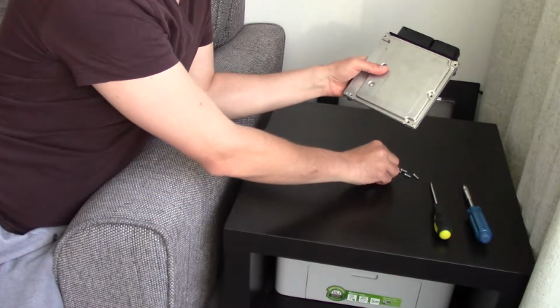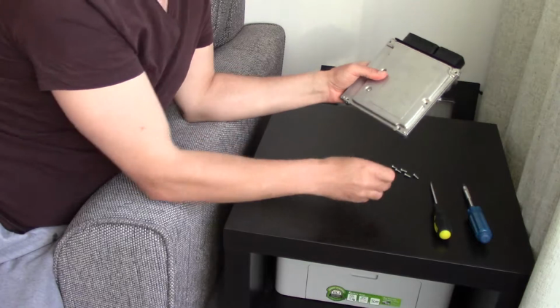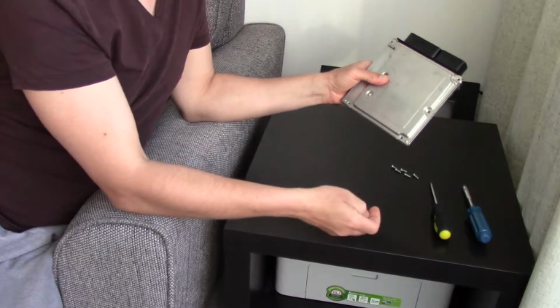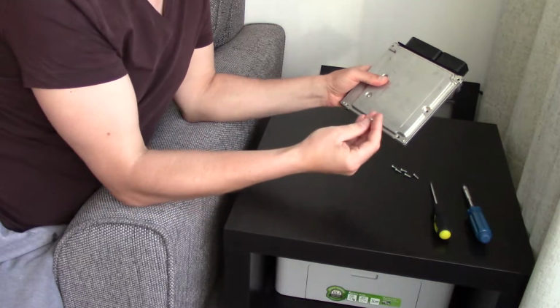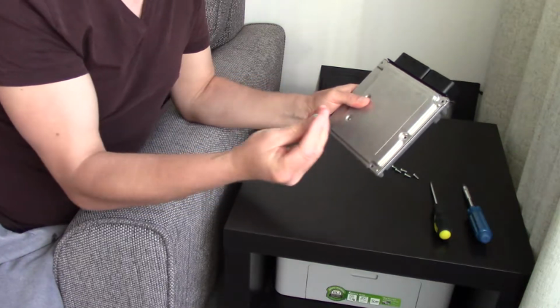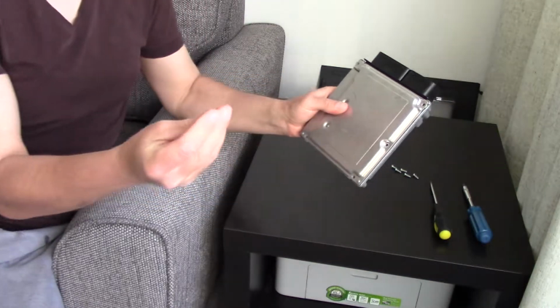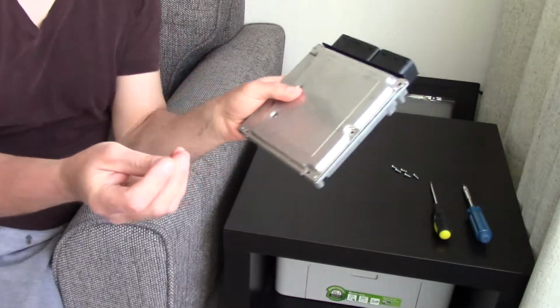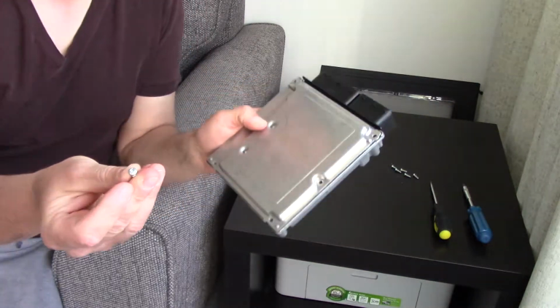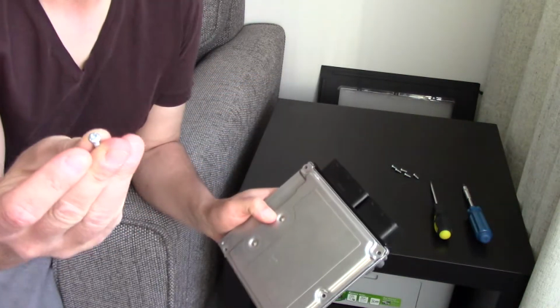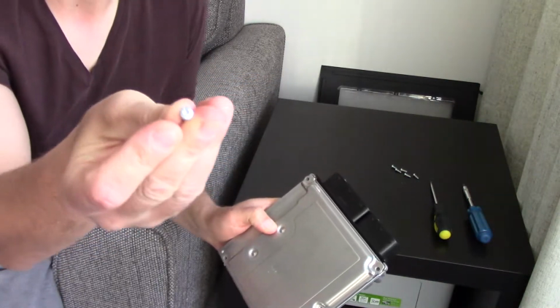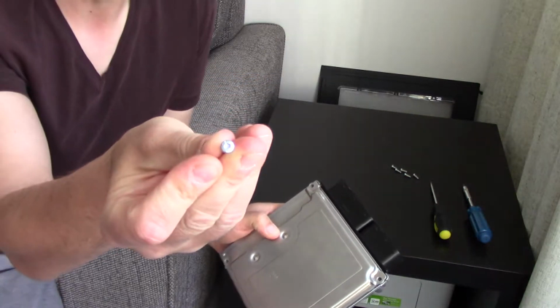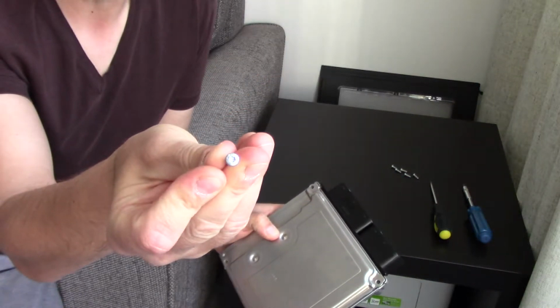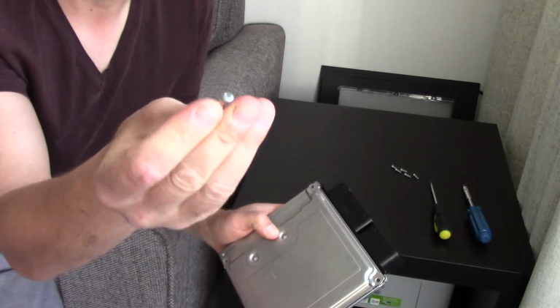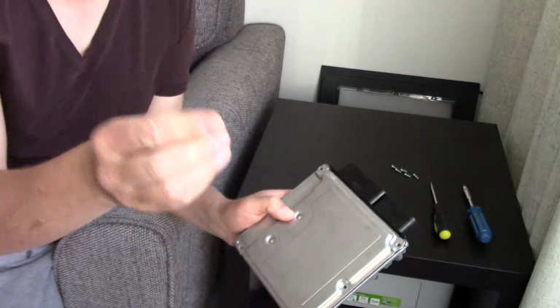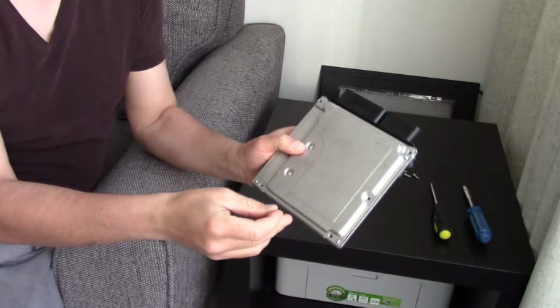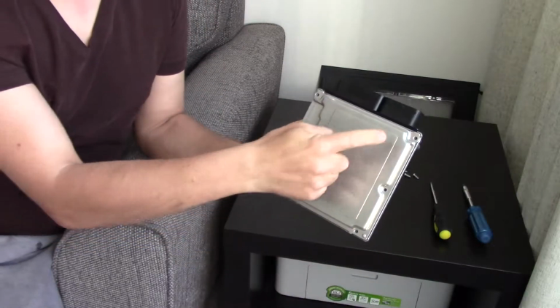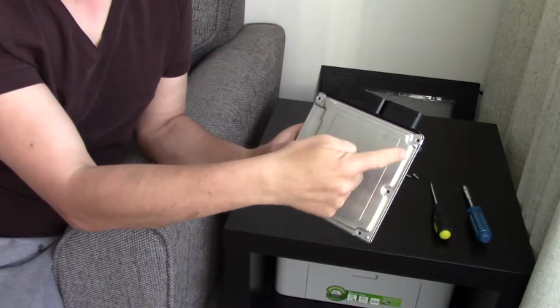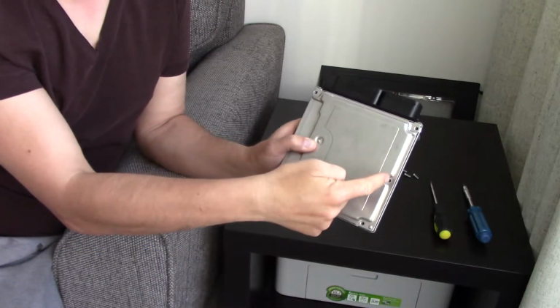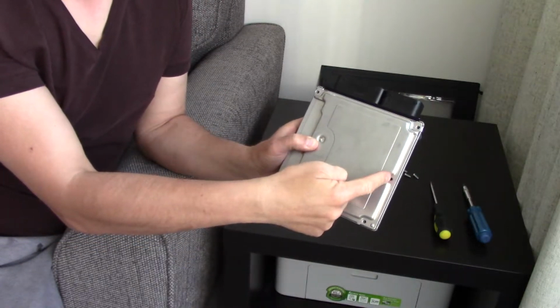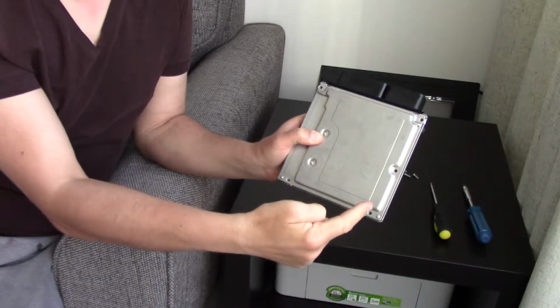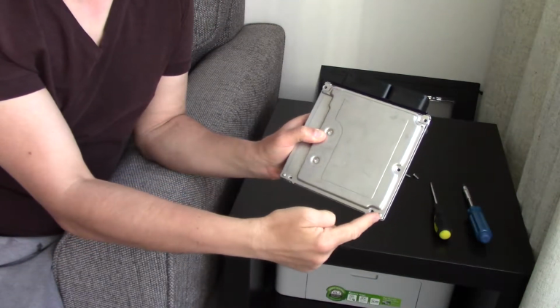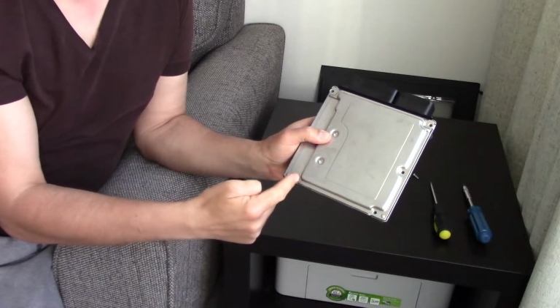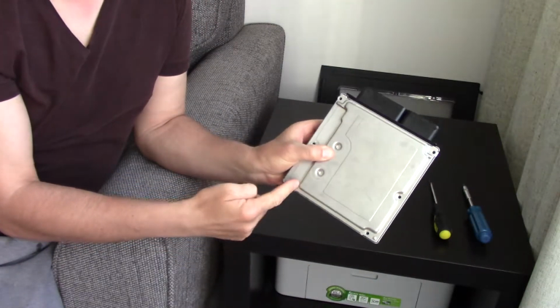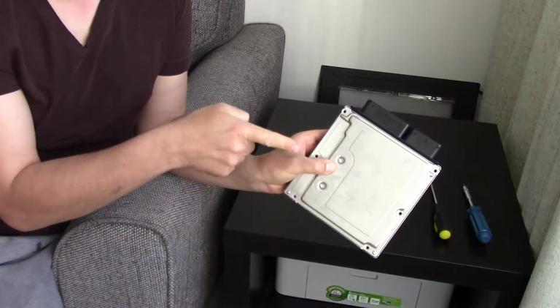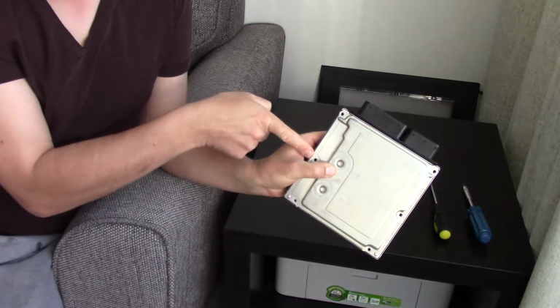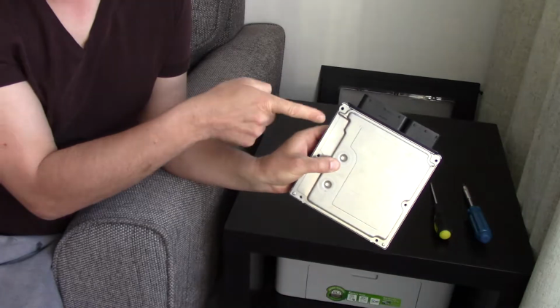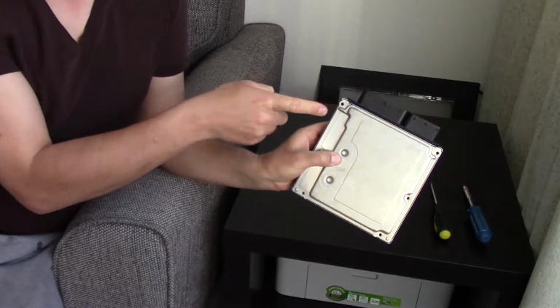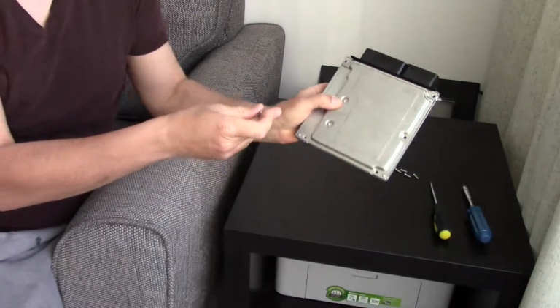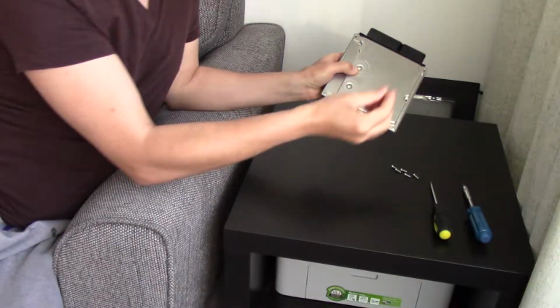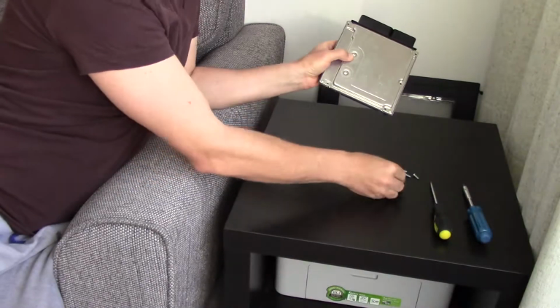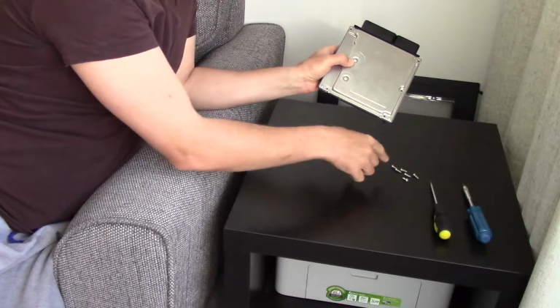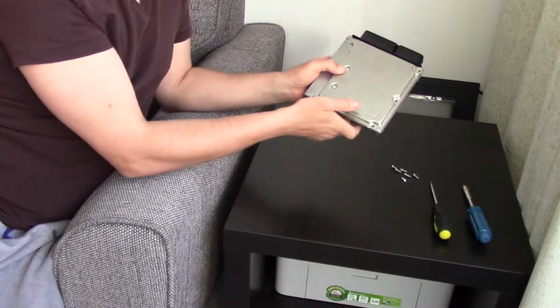First you remove these screws from here, here, here, here, here, and here. I've got them removed.